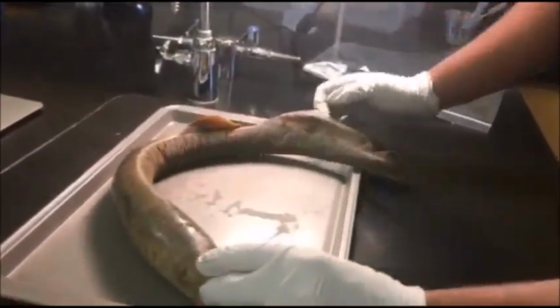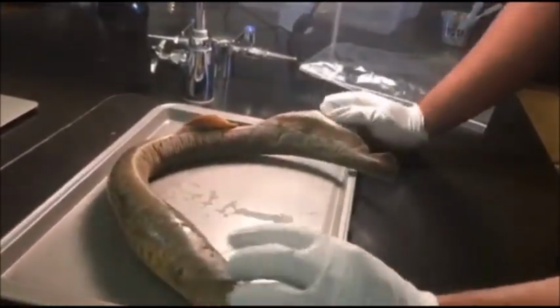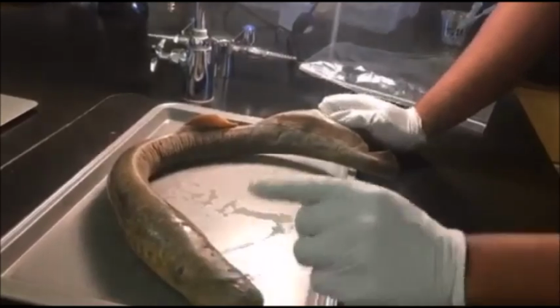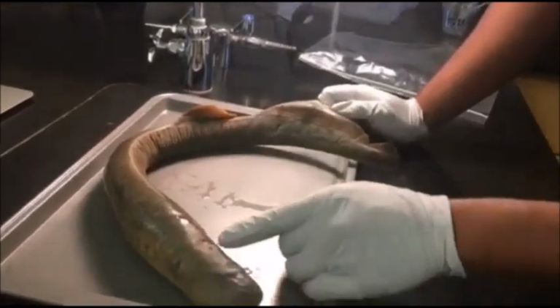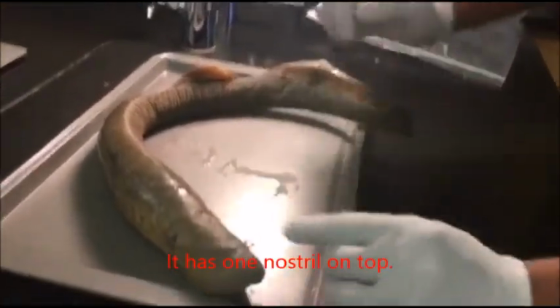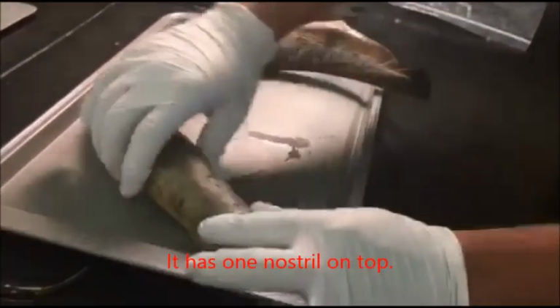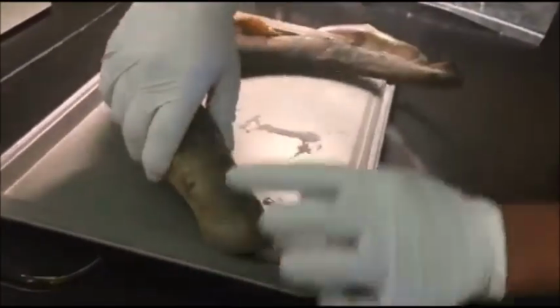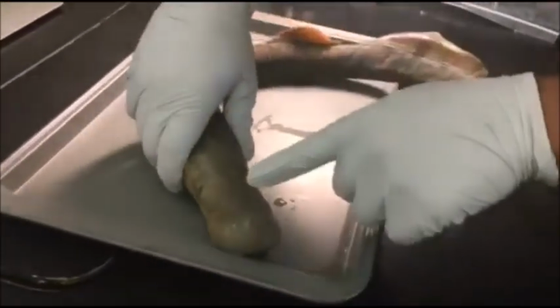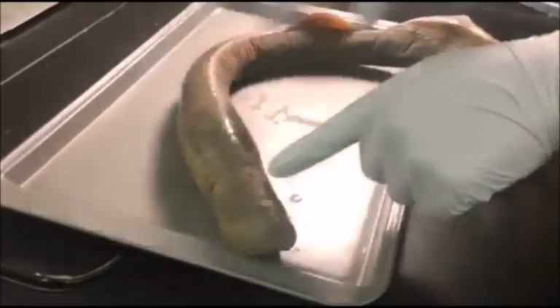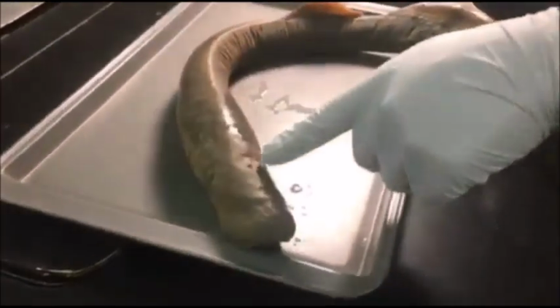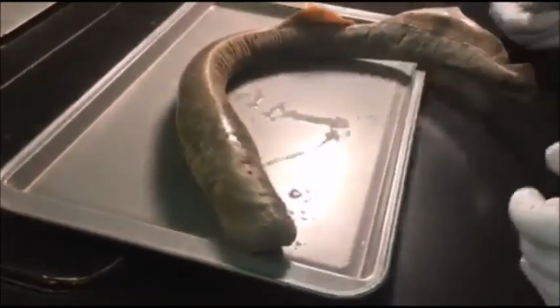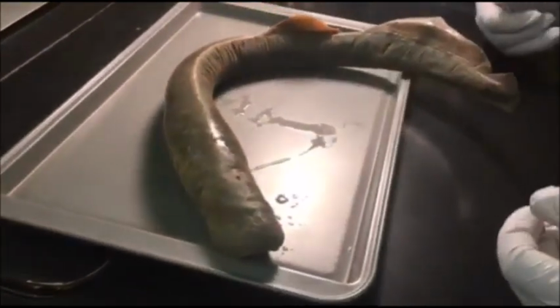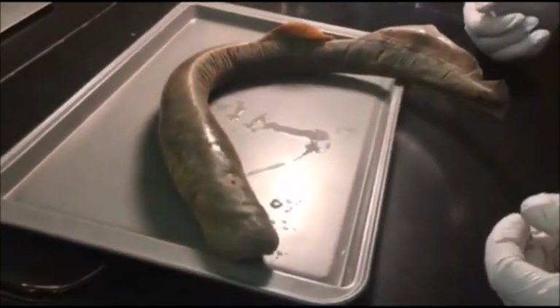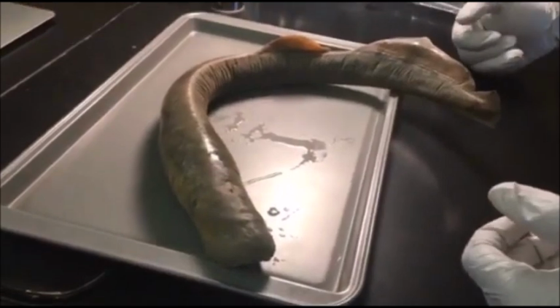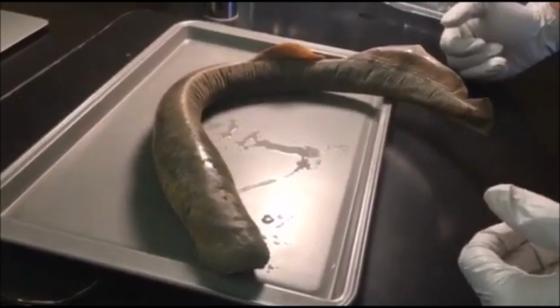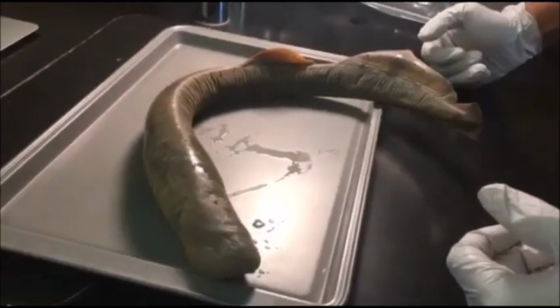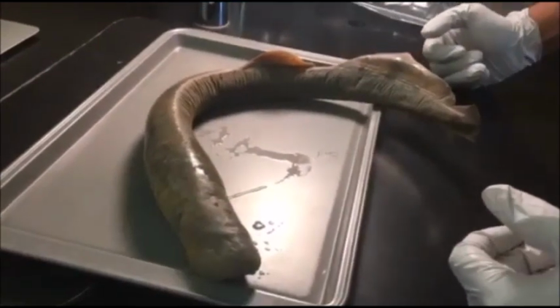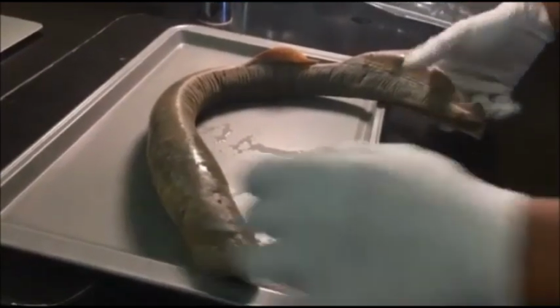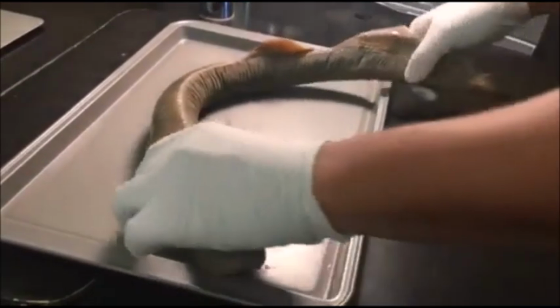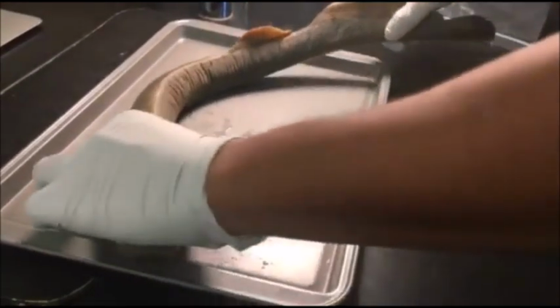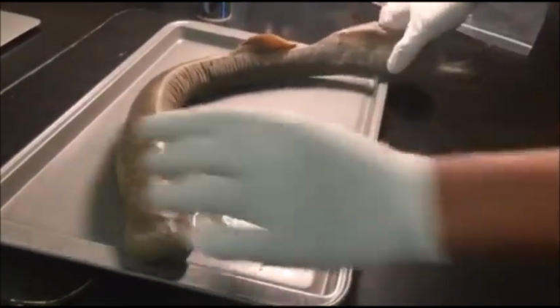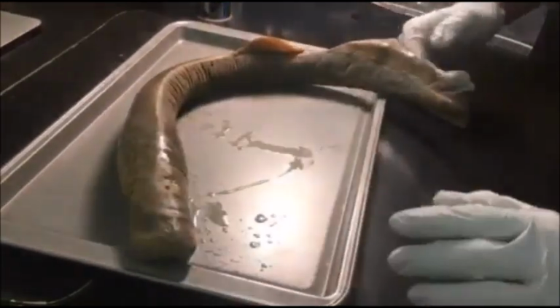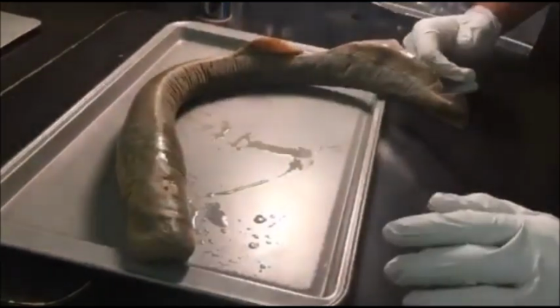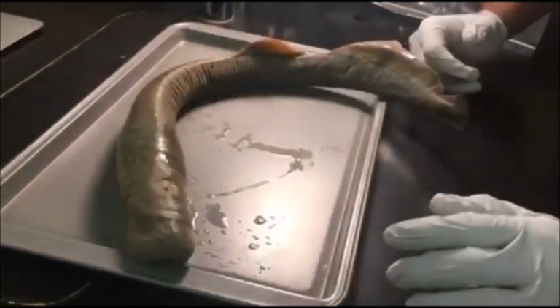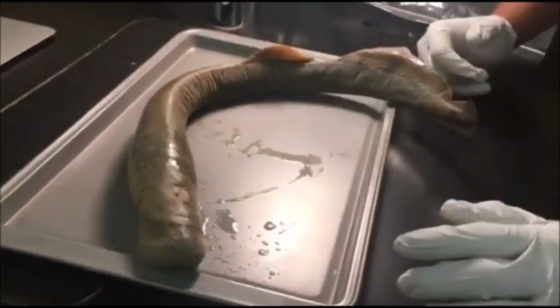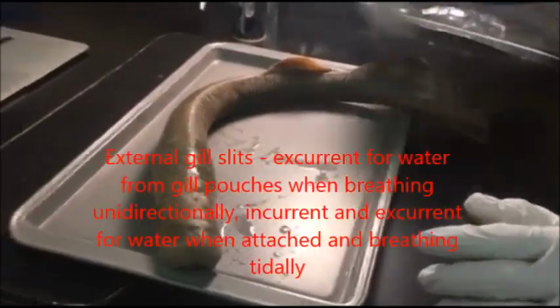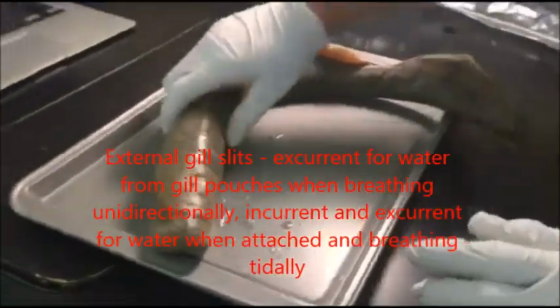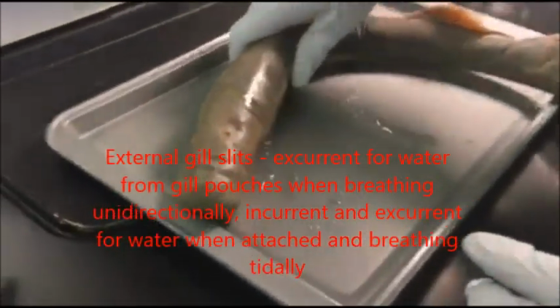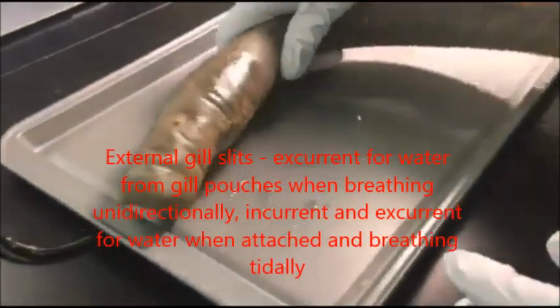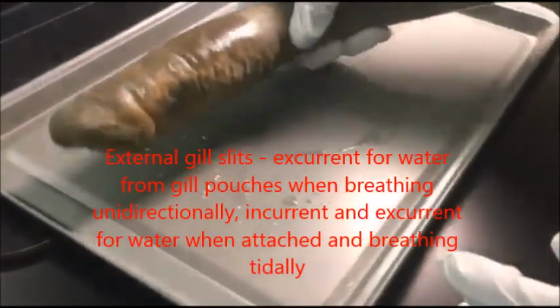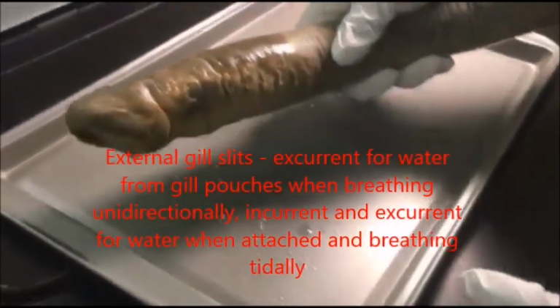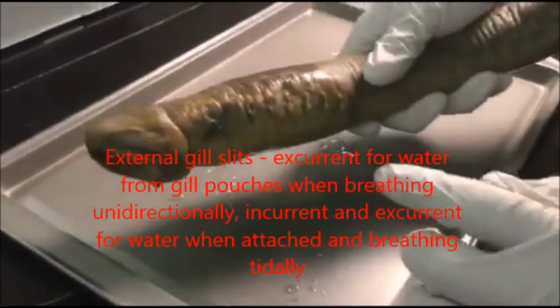There's the nostril right here, which basically serves the same purpose as in humans. And then he has 14 gill slits total, so 7 on each side.